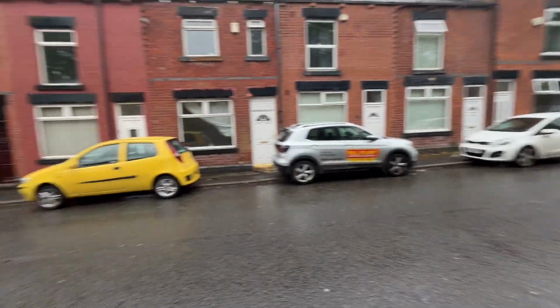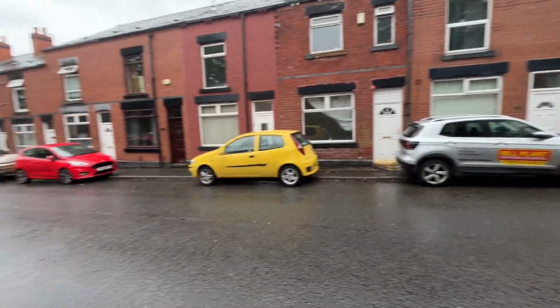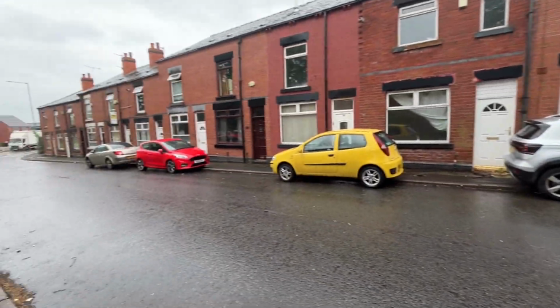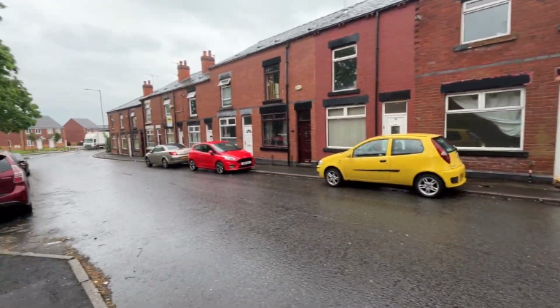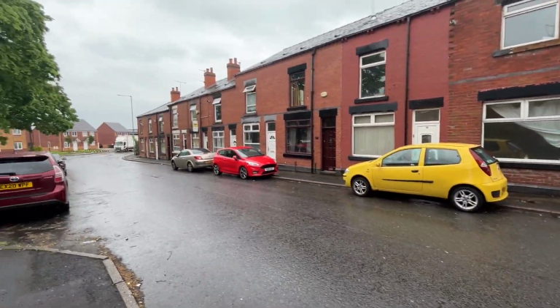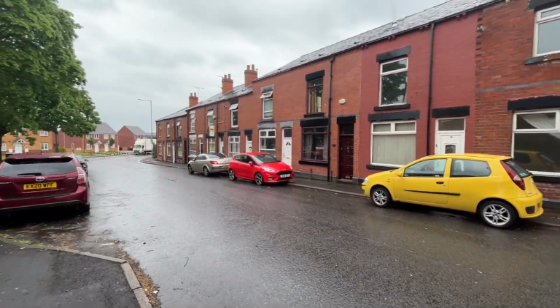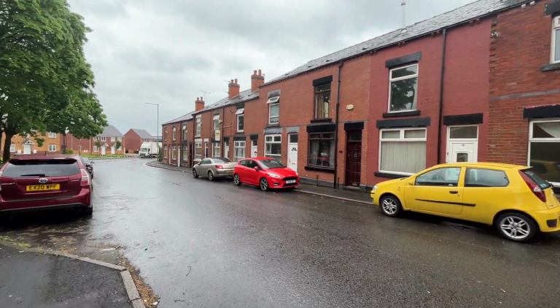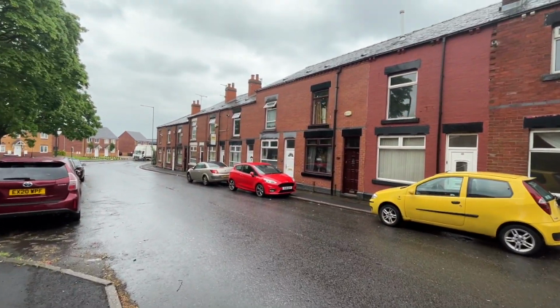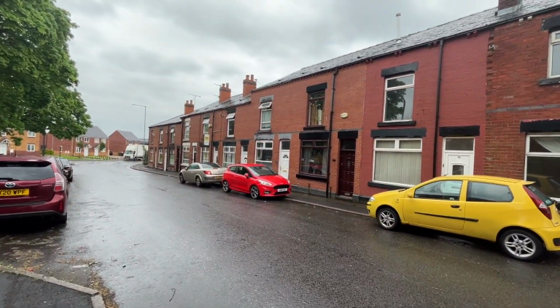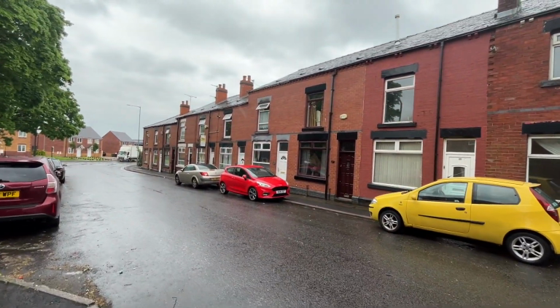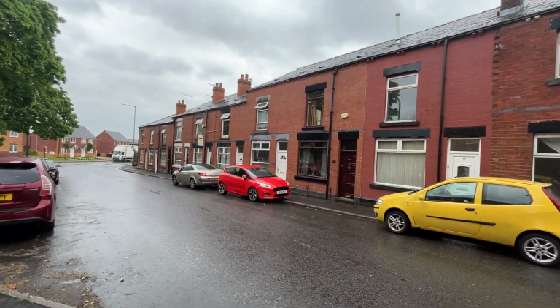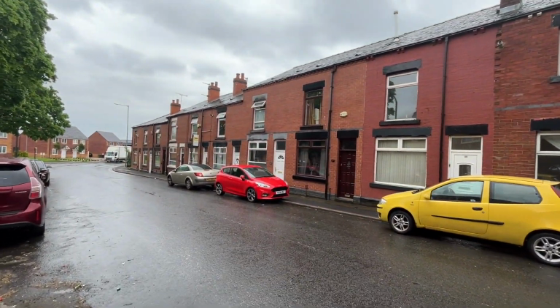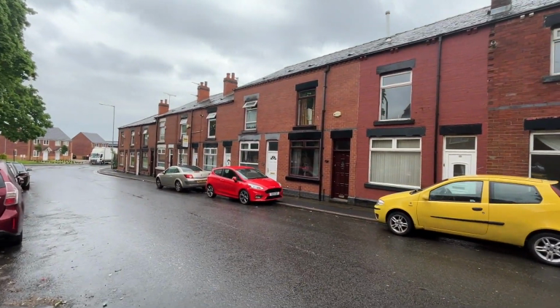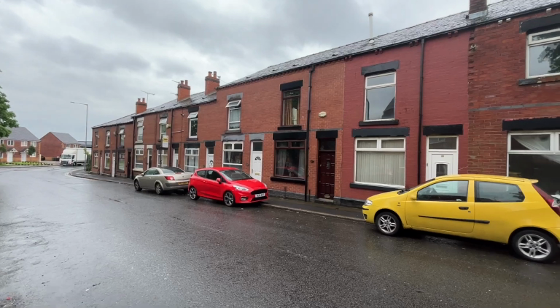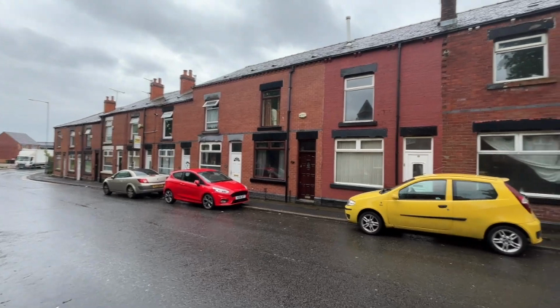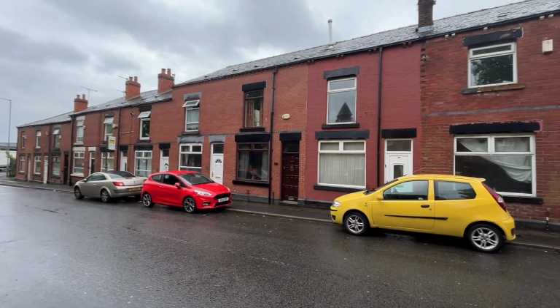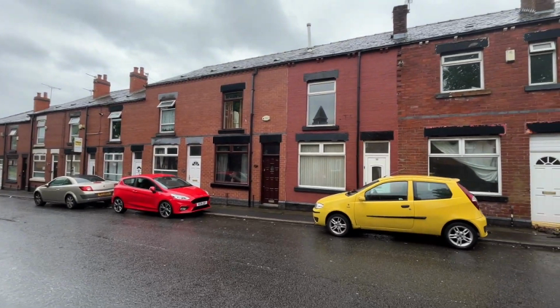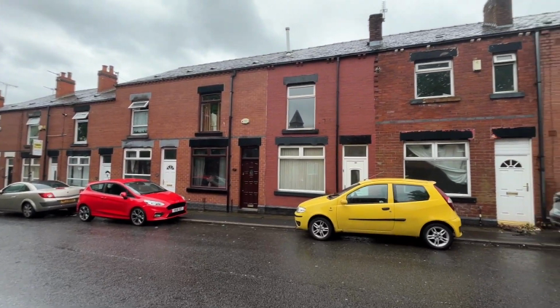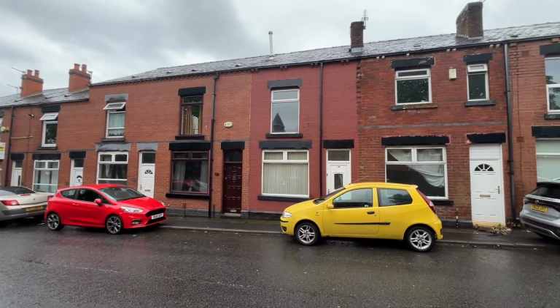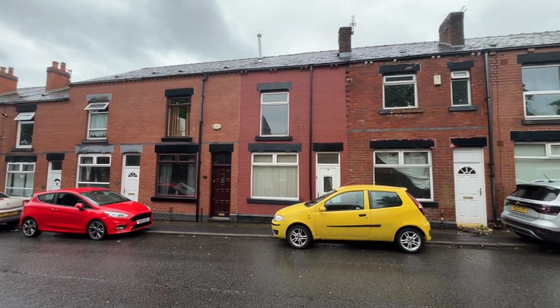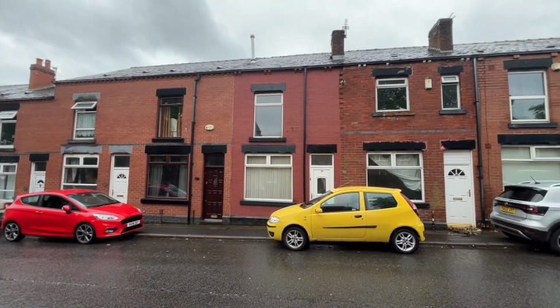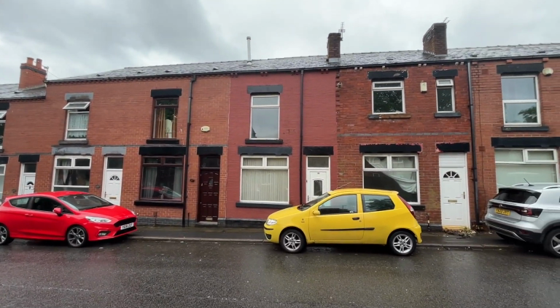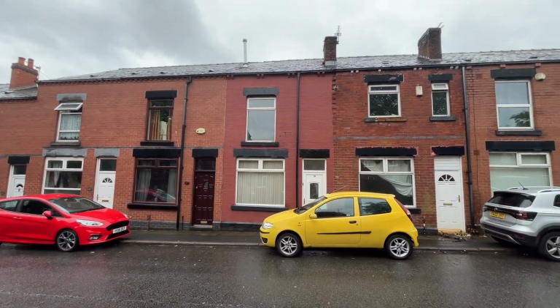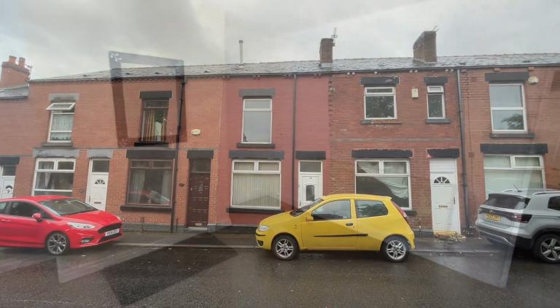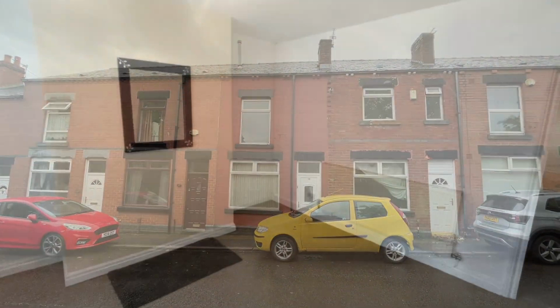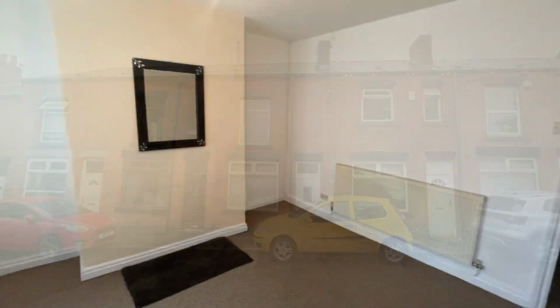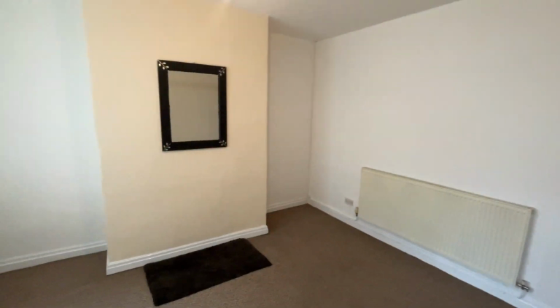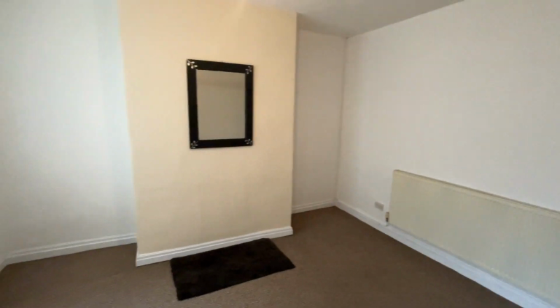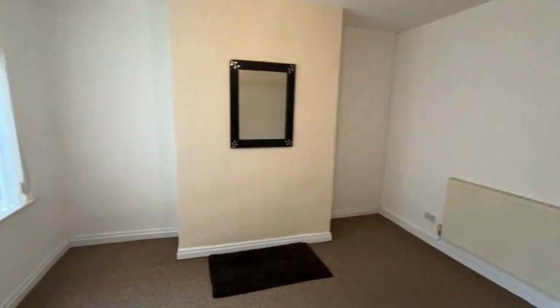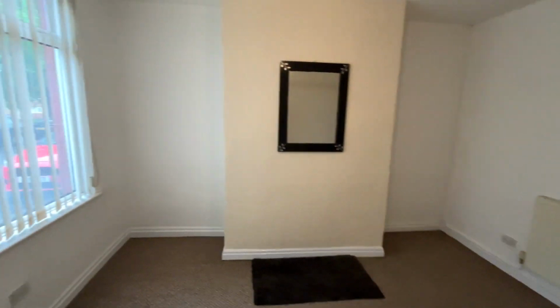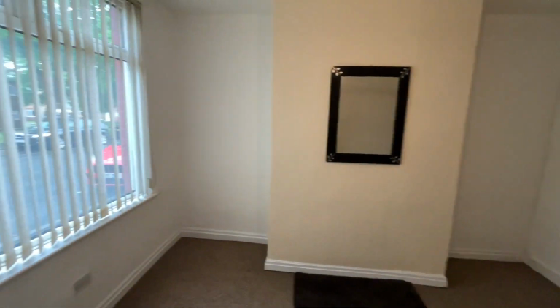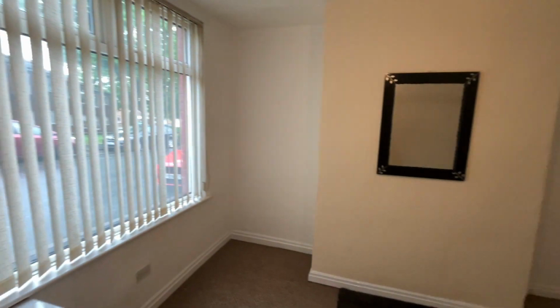The property is on the market with no onward chain. It's two bedrooms. Let's go in and have a look and see what's in there. Welcome to 19 Campbell Street in Farnworth.